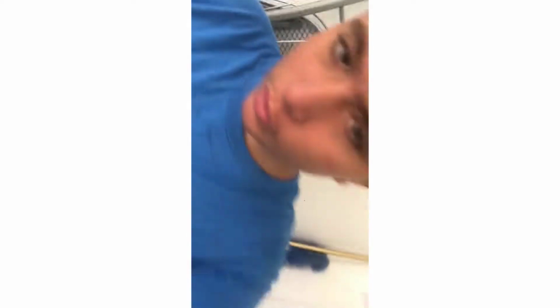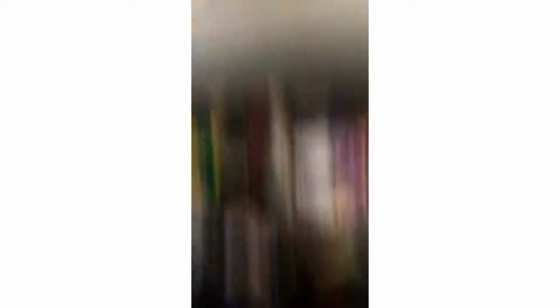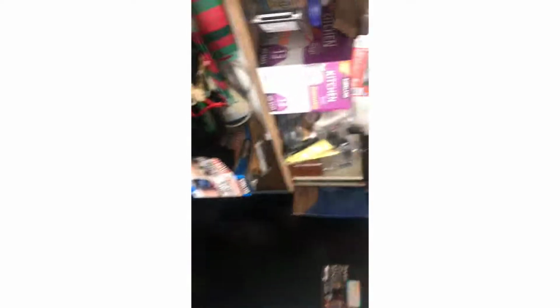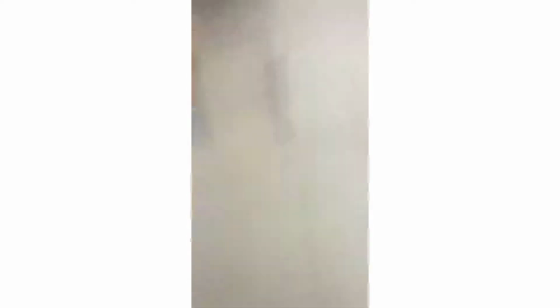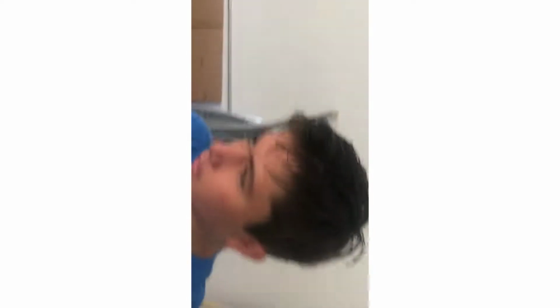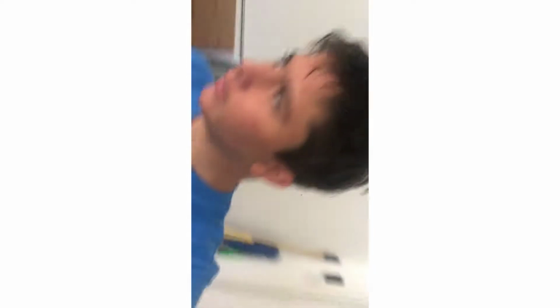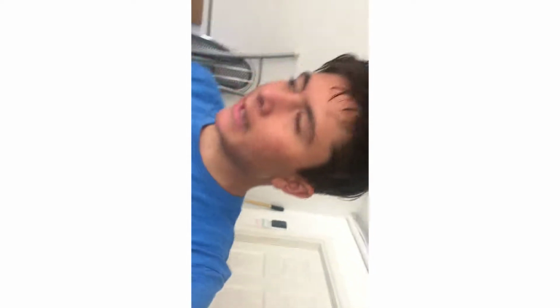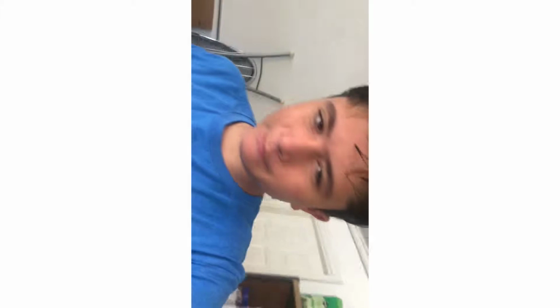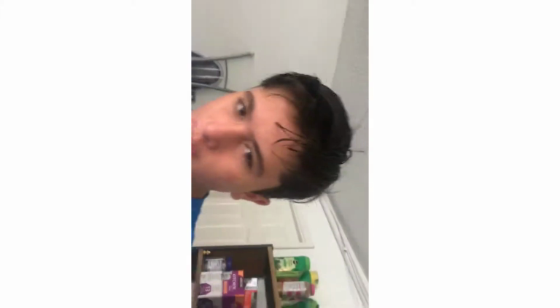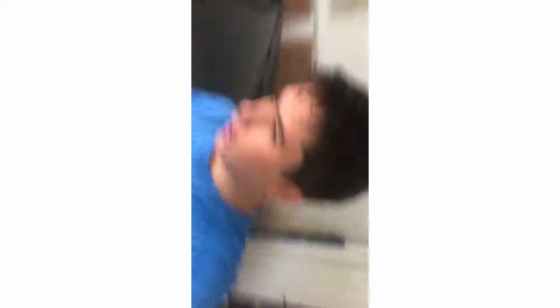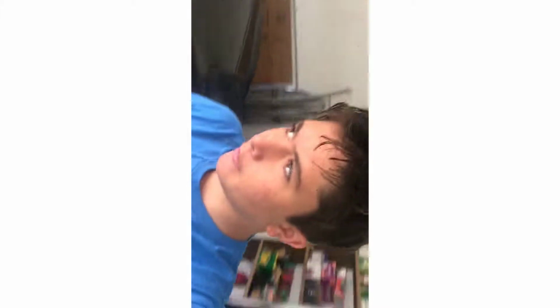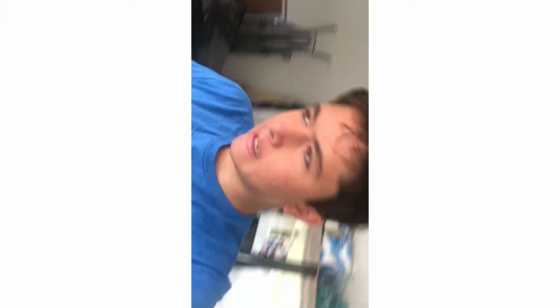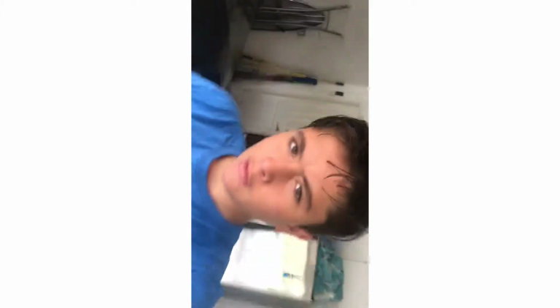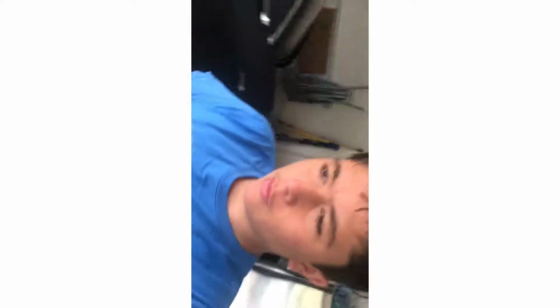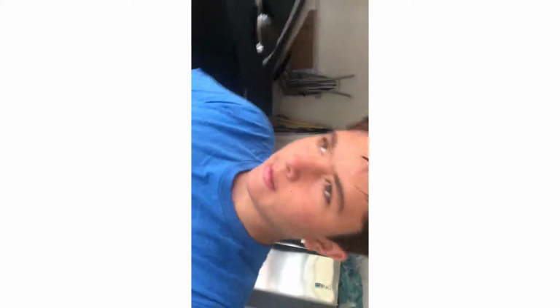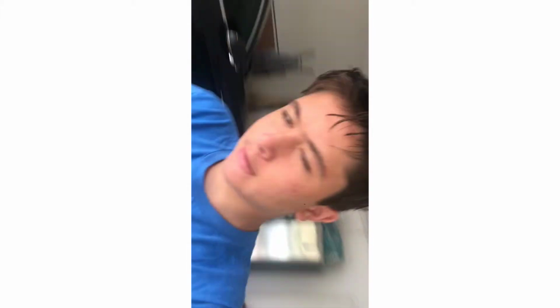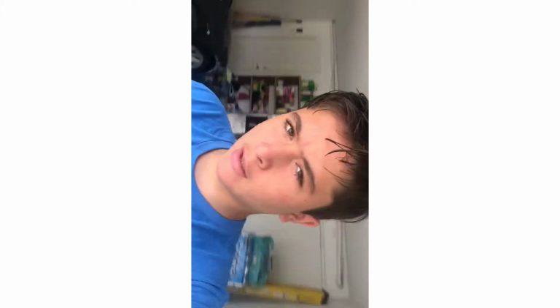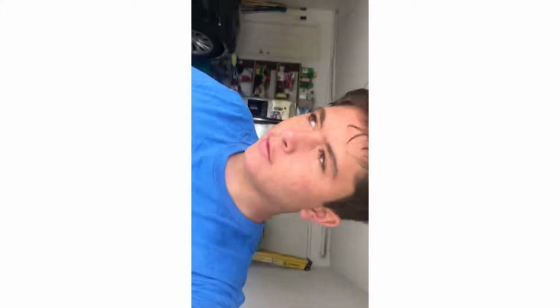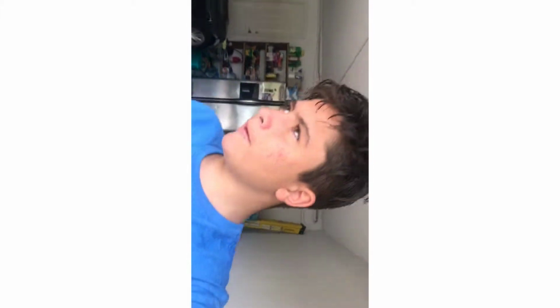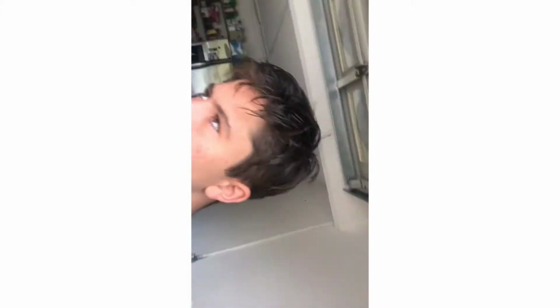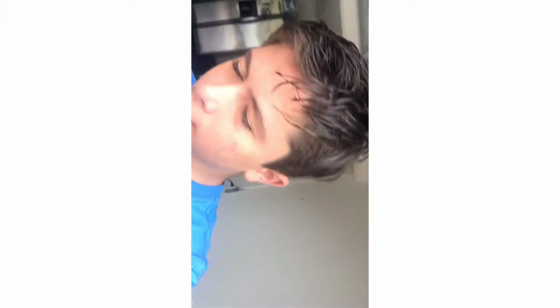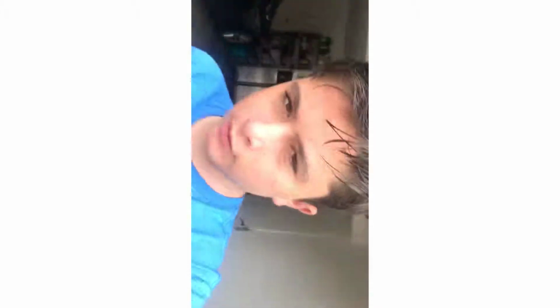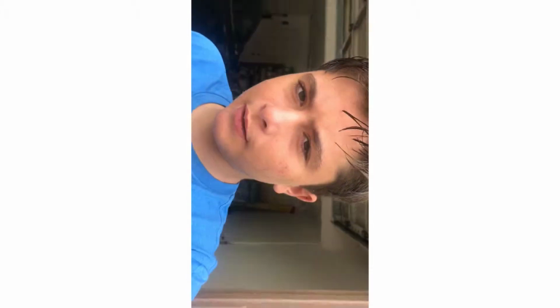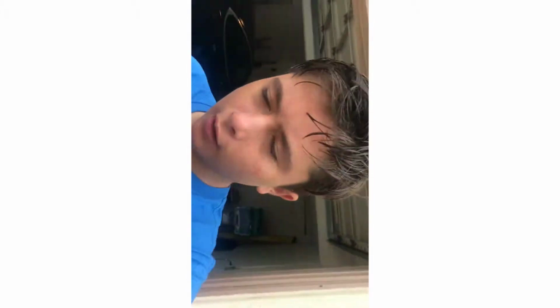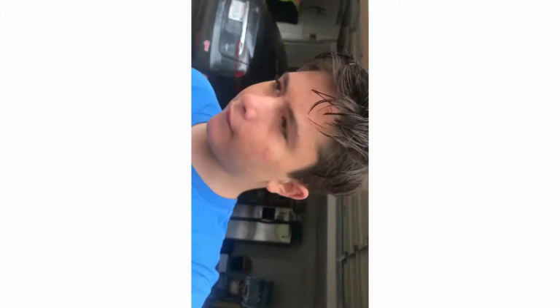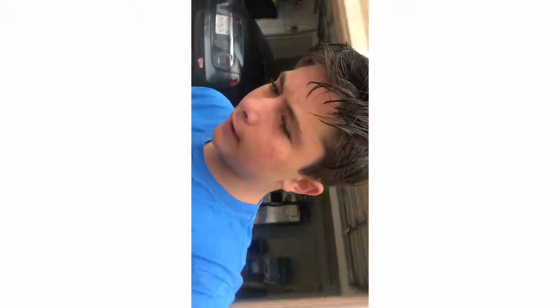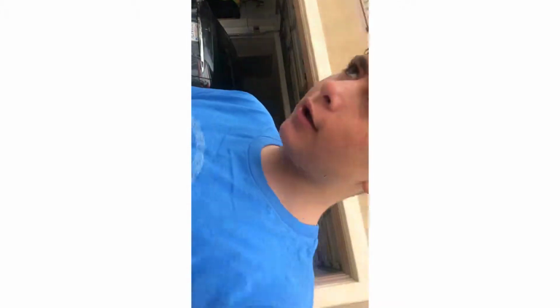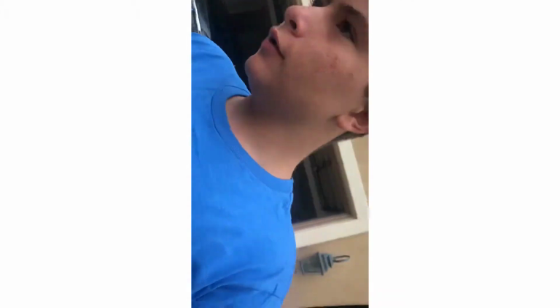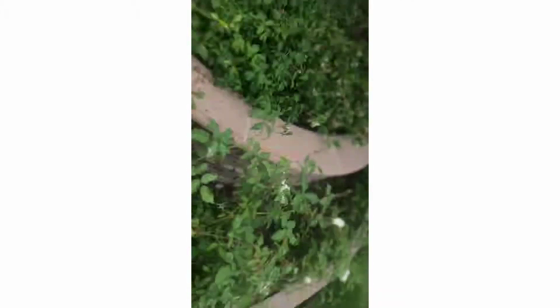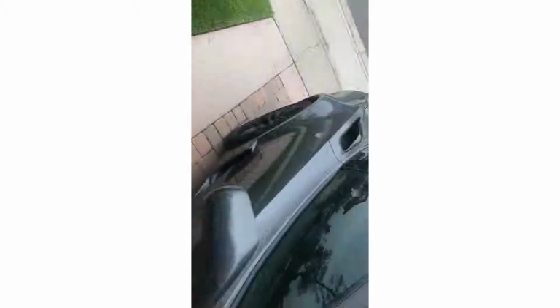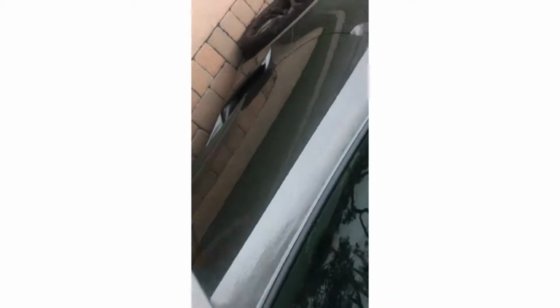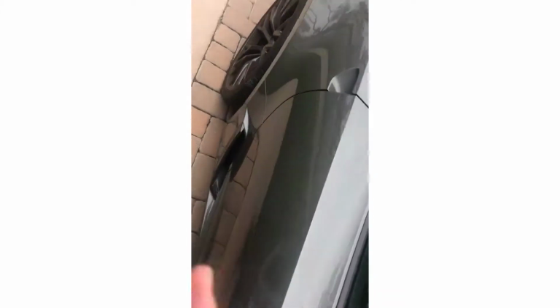Yo, what's up guys, welcome back to another video from Gavin's Room Vlogs. Me and my grandpa are about to have a full day packed of stuff — we're probably going to go to K1 Speed, but we're going to go to breakfast right now, so let's get in.